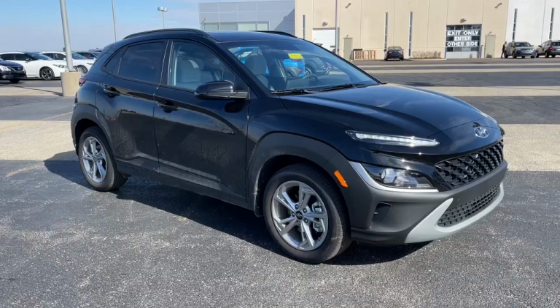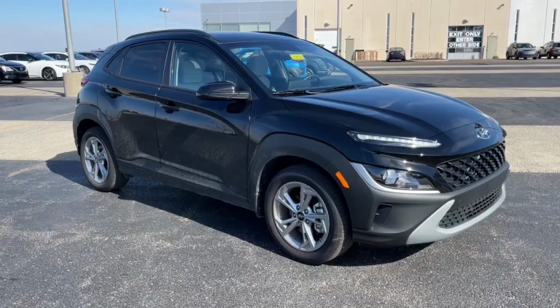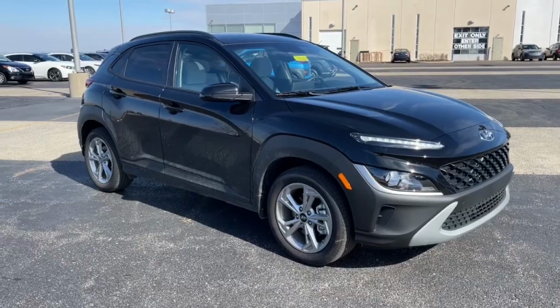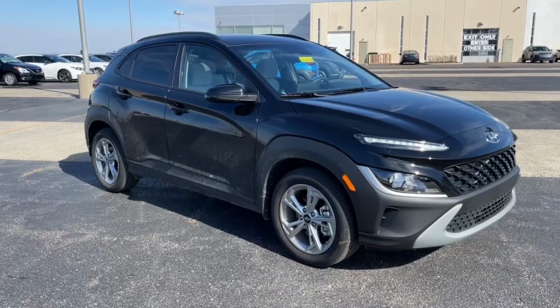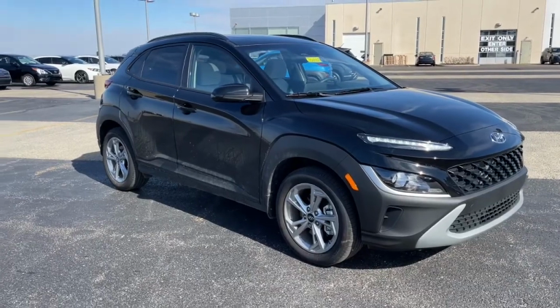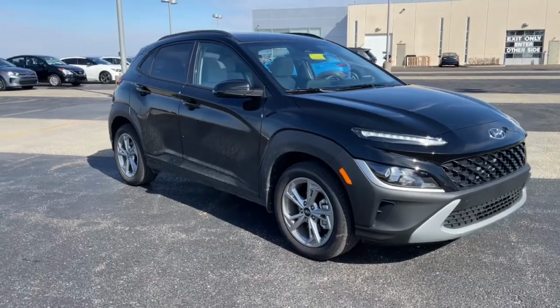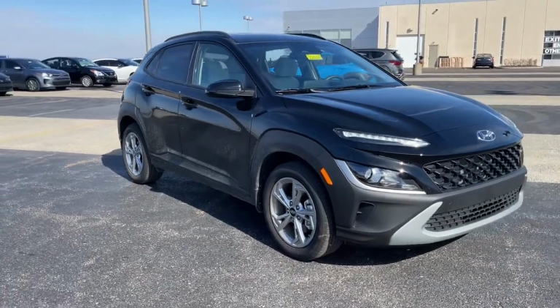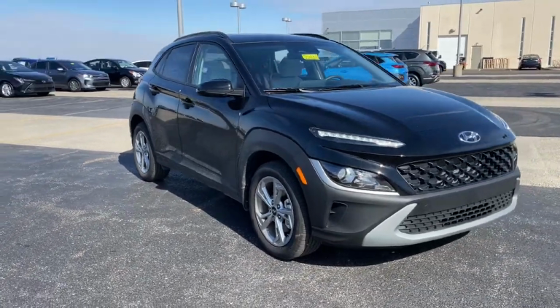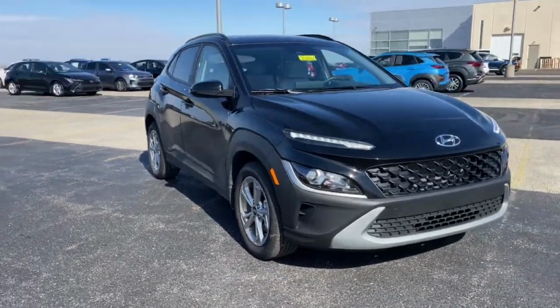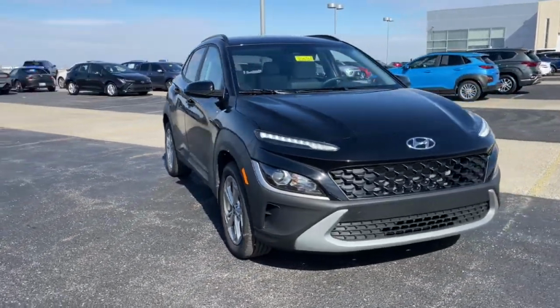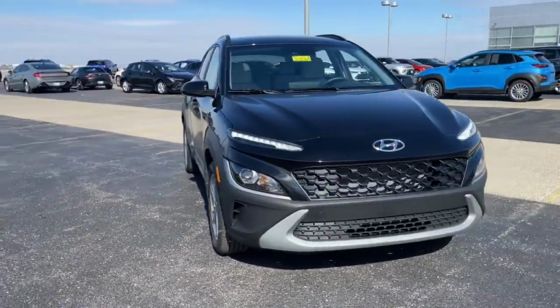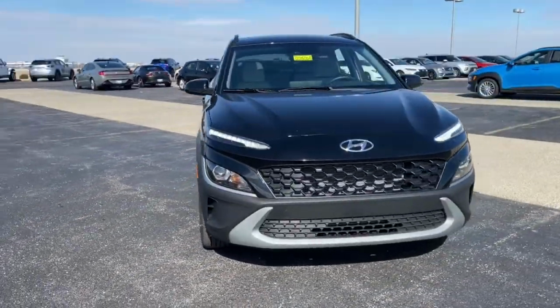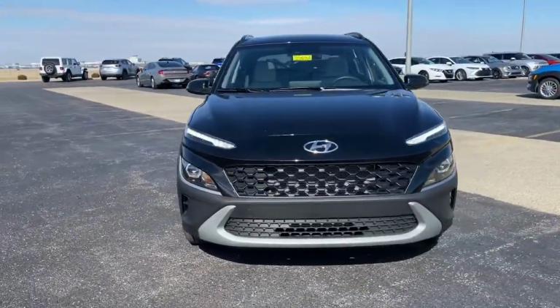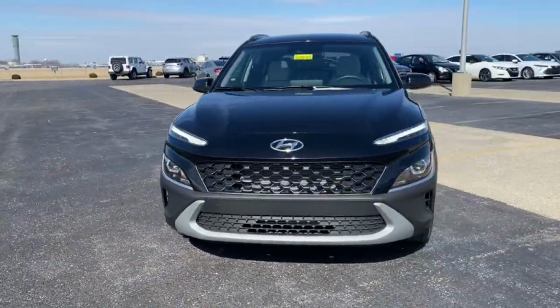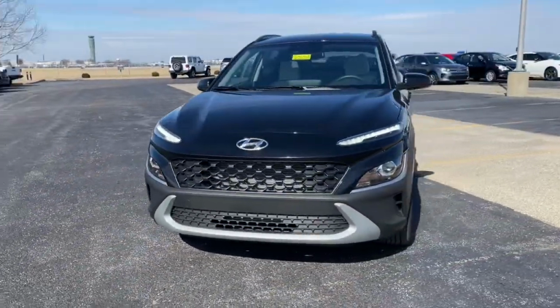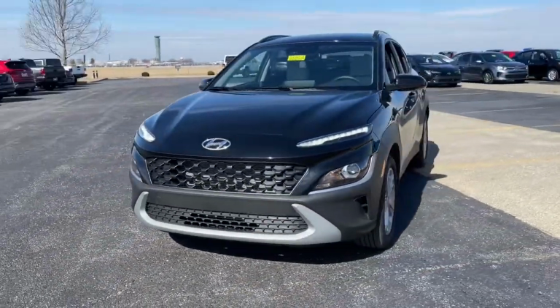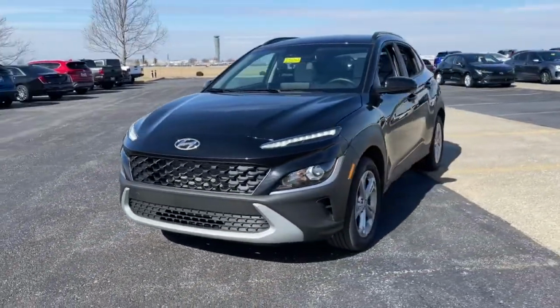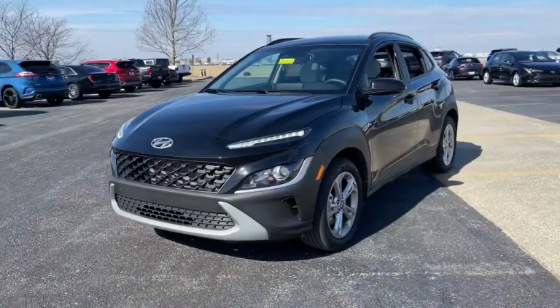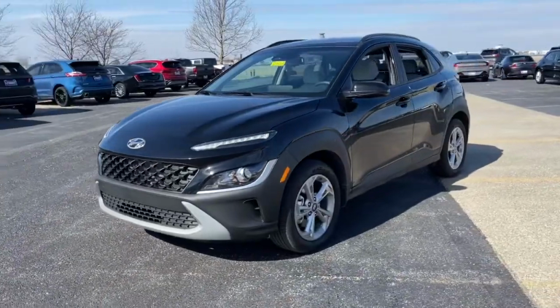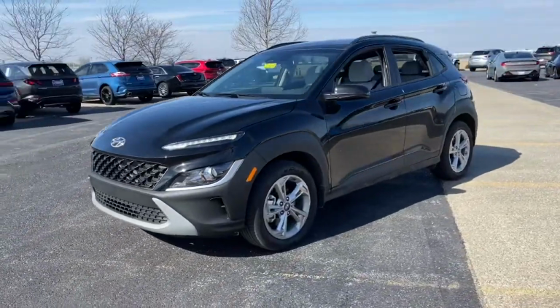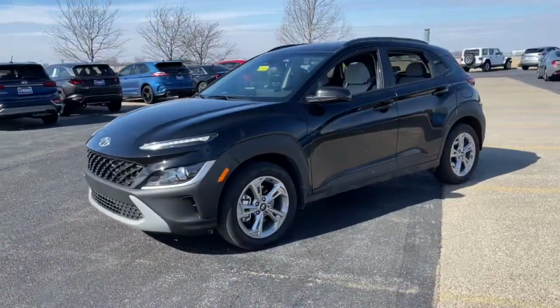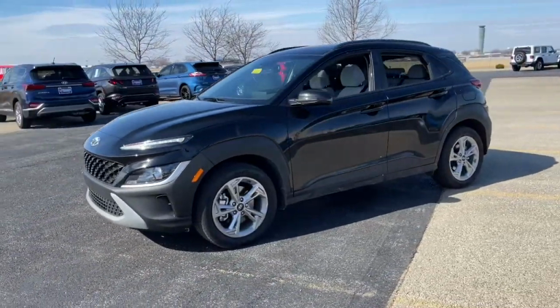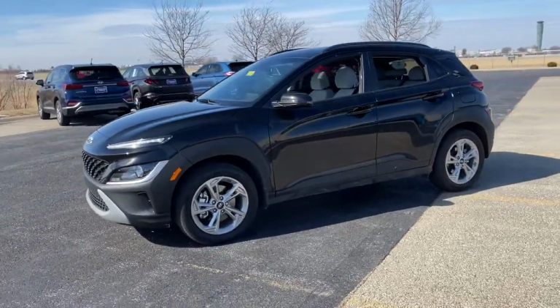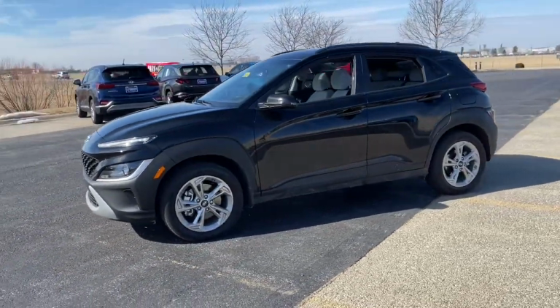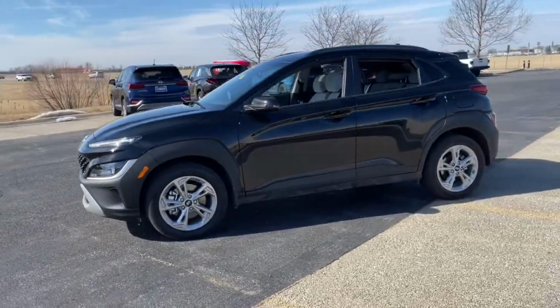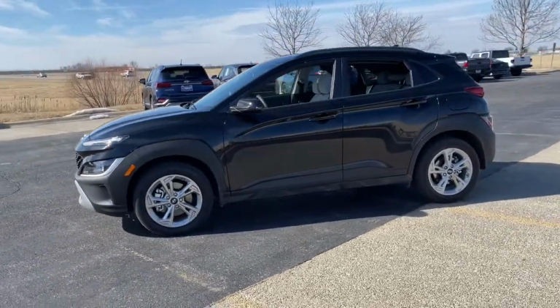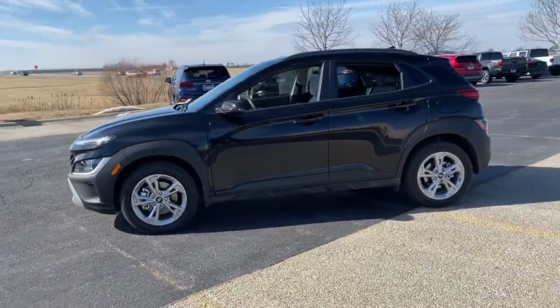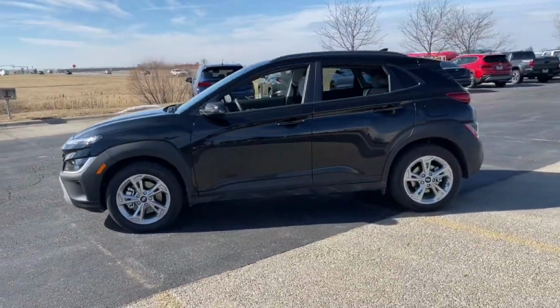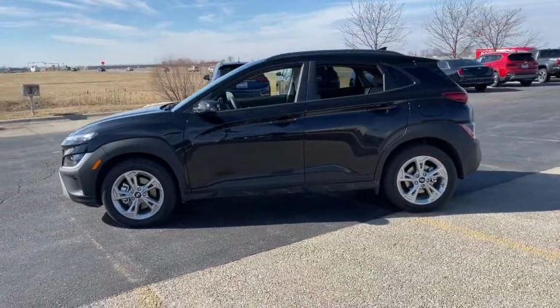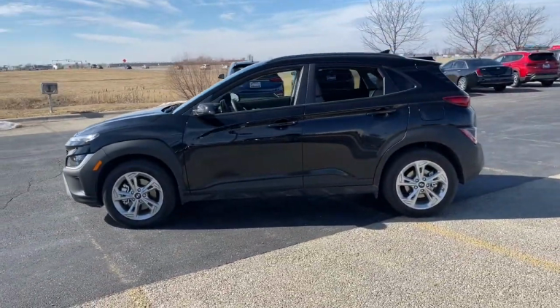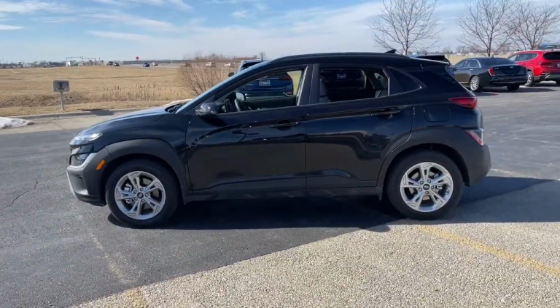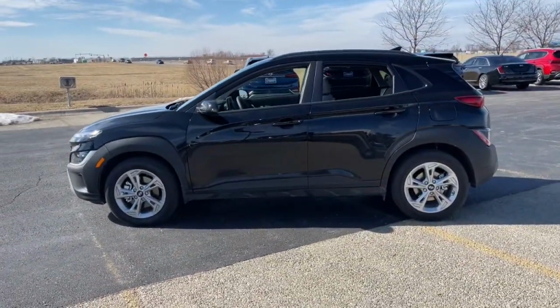Get into the 2022 Hyundai Kona. This vehicle still has fewer than 5,000 miles on the clock, so it won't last long.